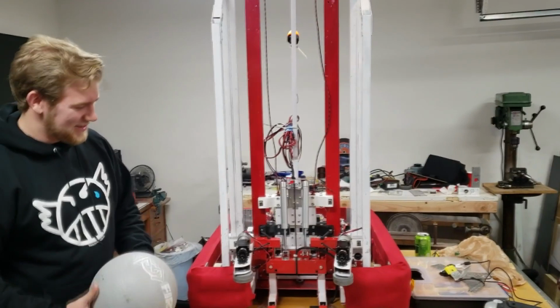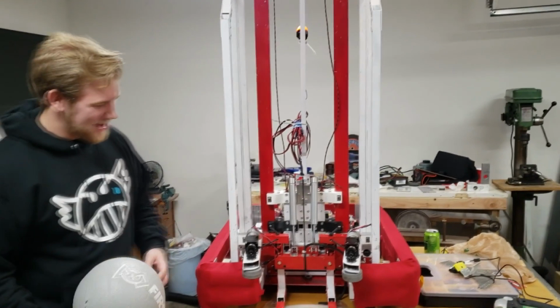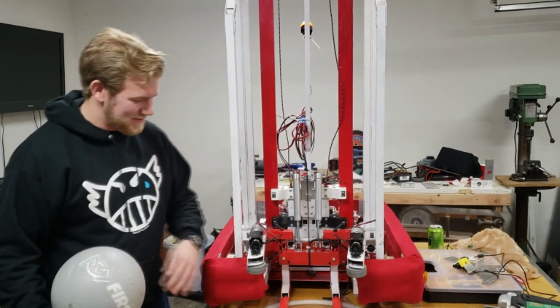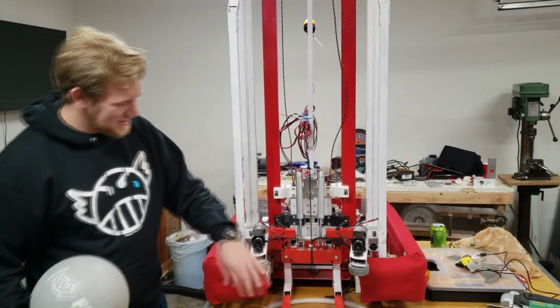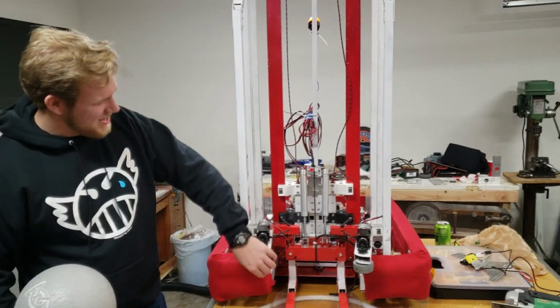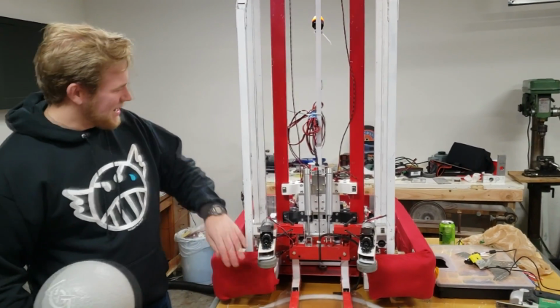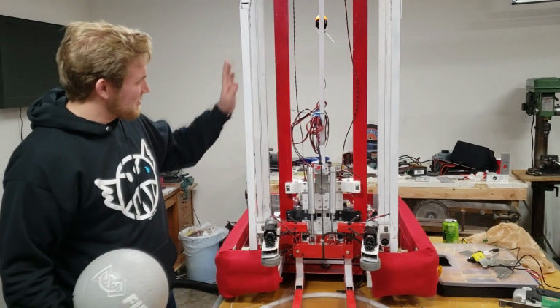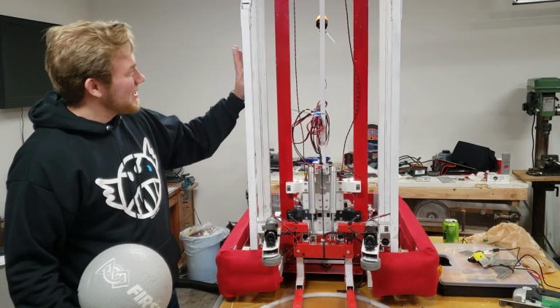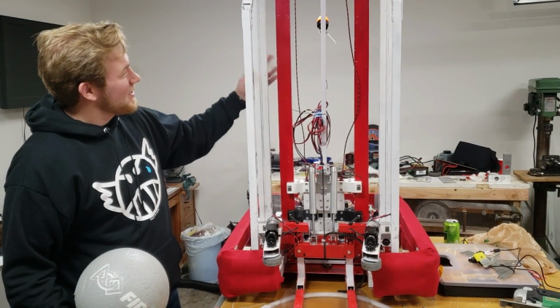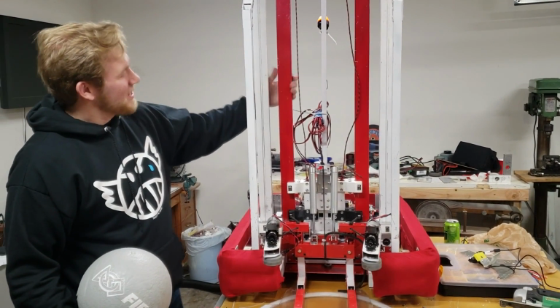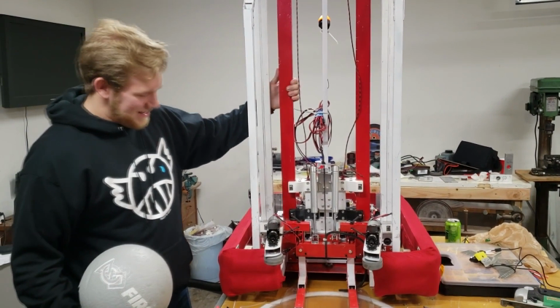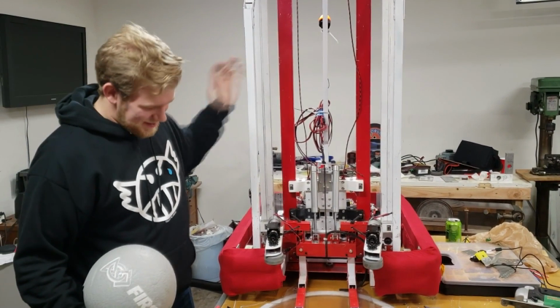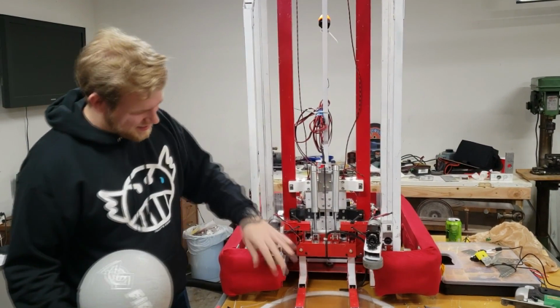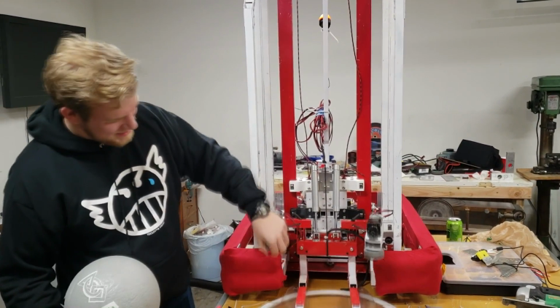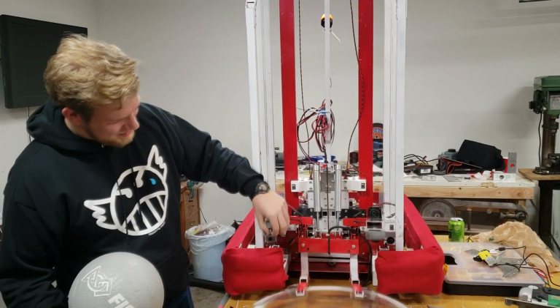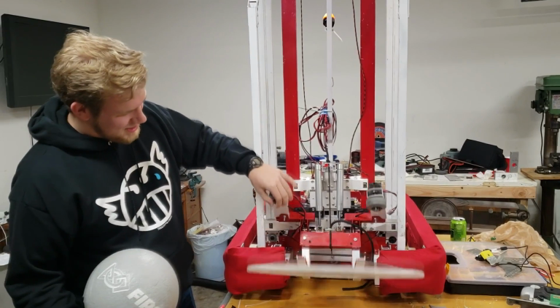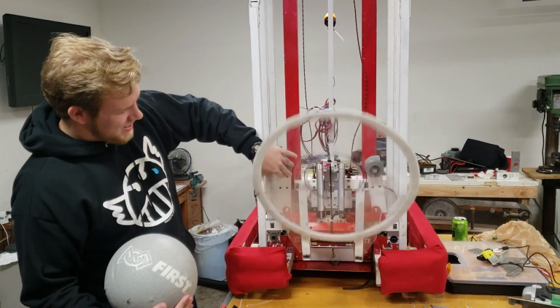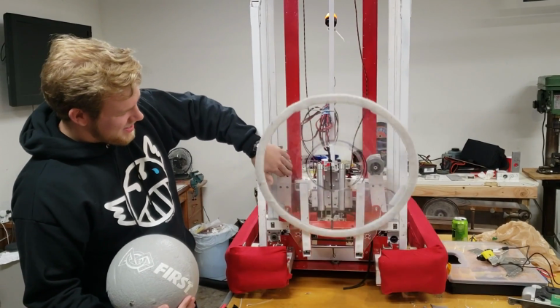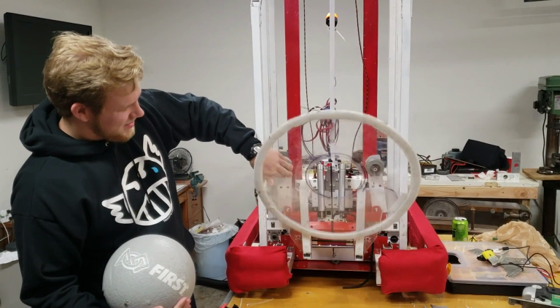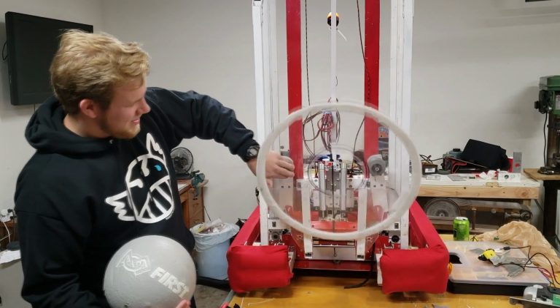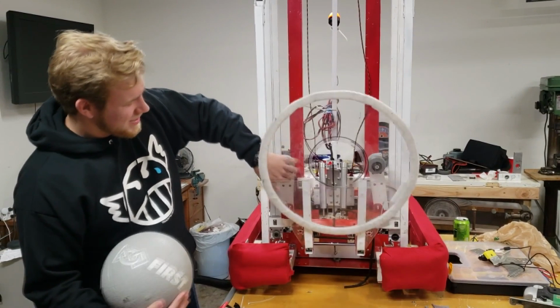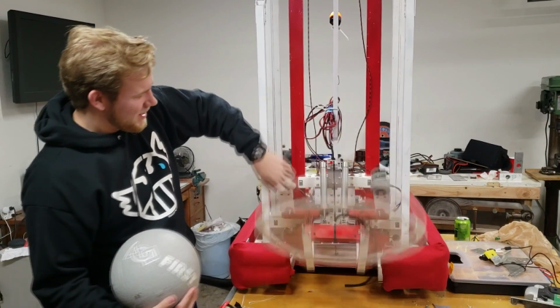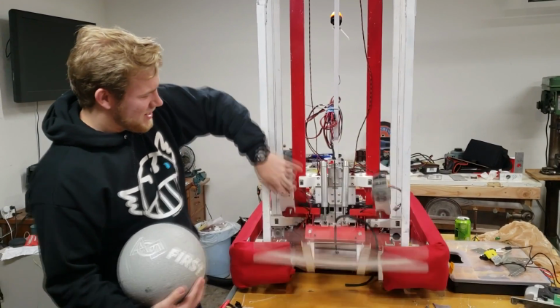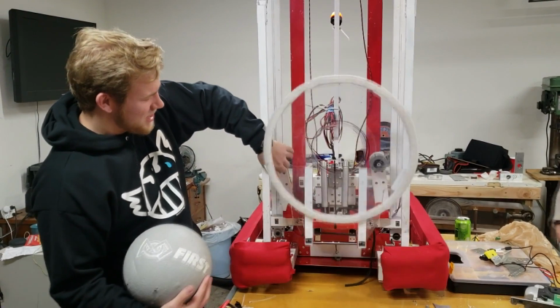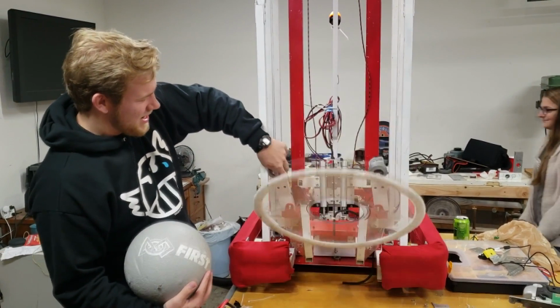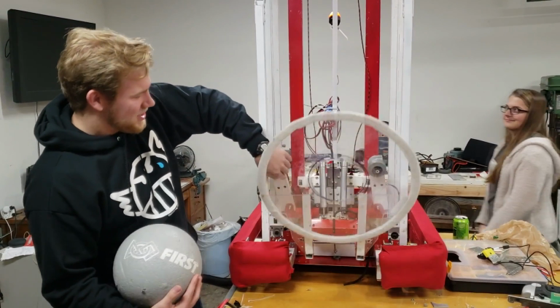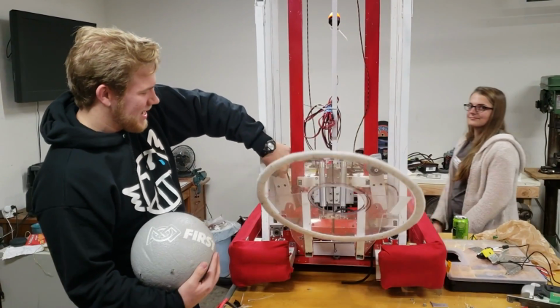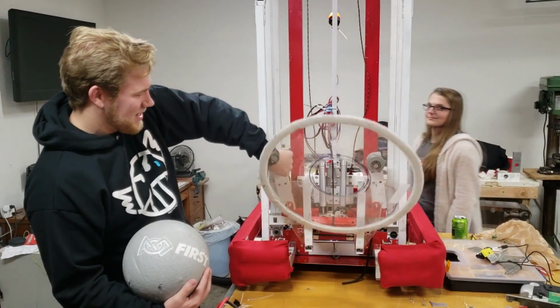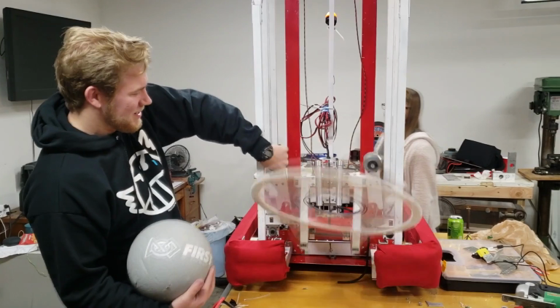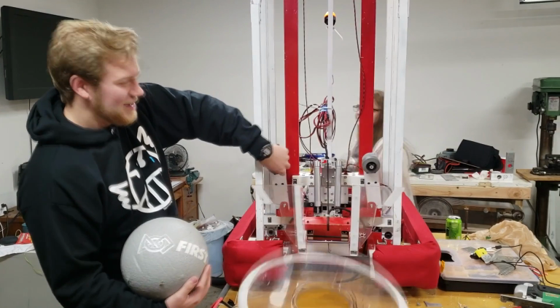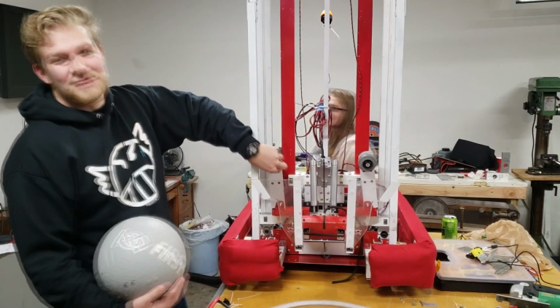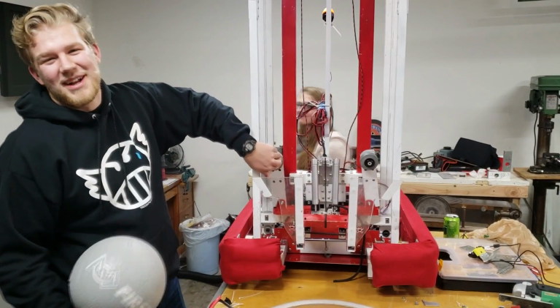Alright, so first, you got this robot here. And it sticks — it just sticks right on there. It doesn't fall out. See, you can just shake it and shake it and it doesn't fall out.